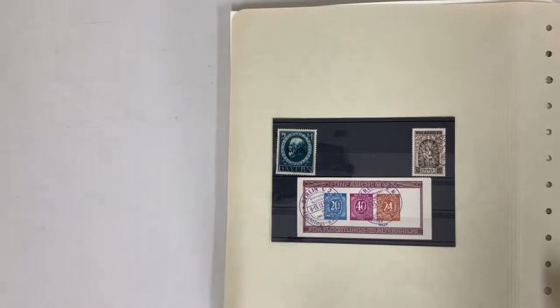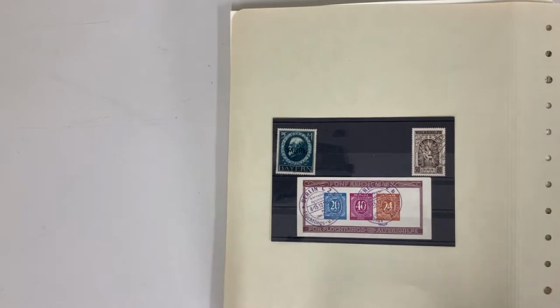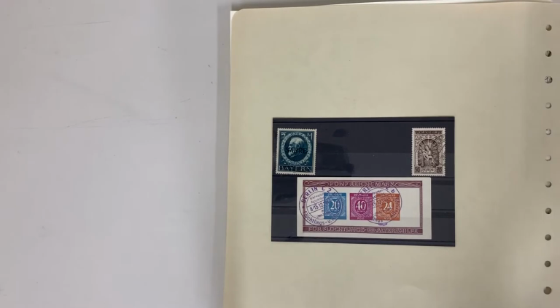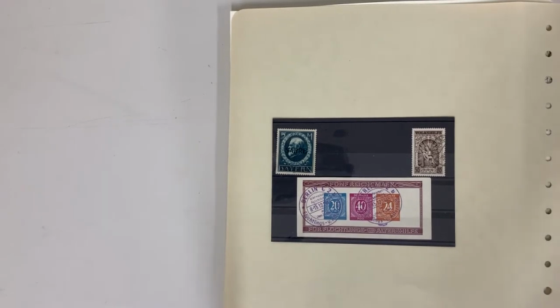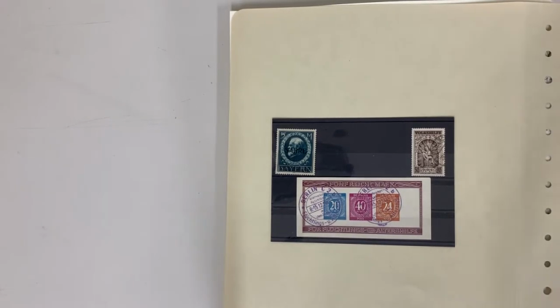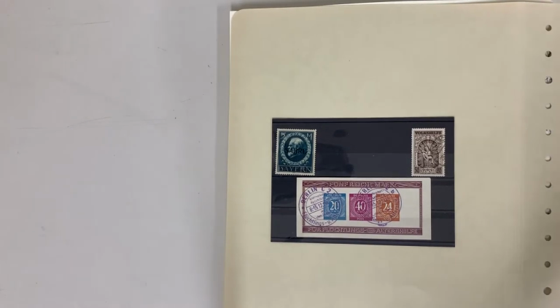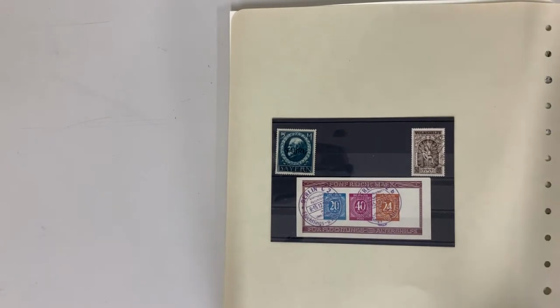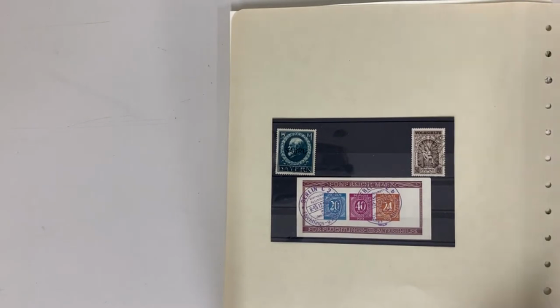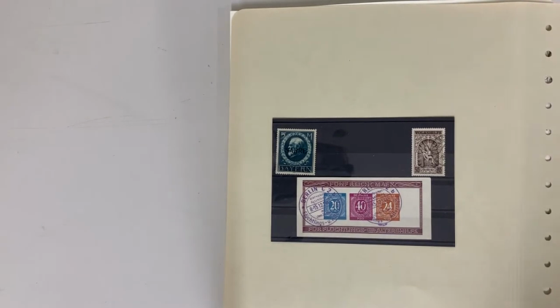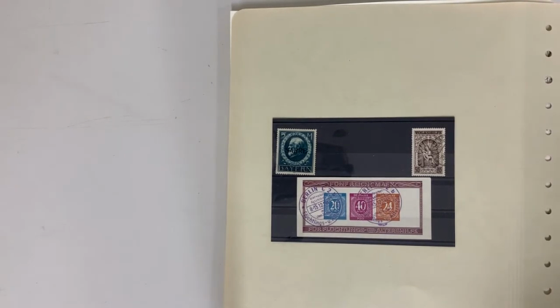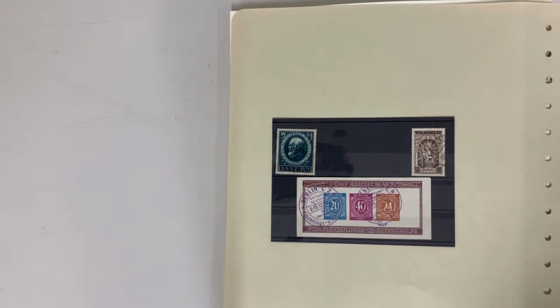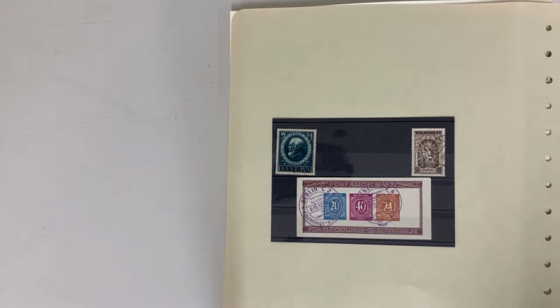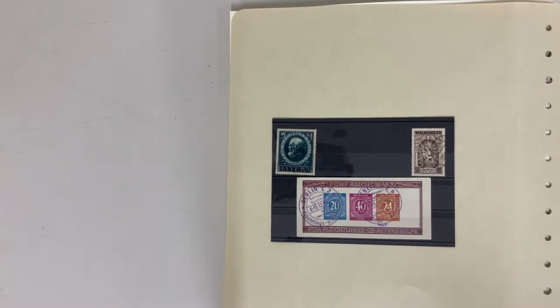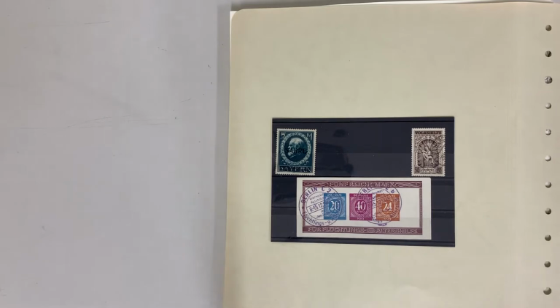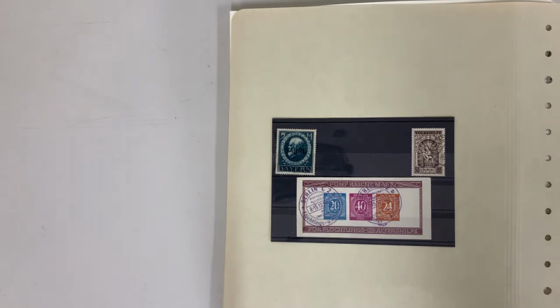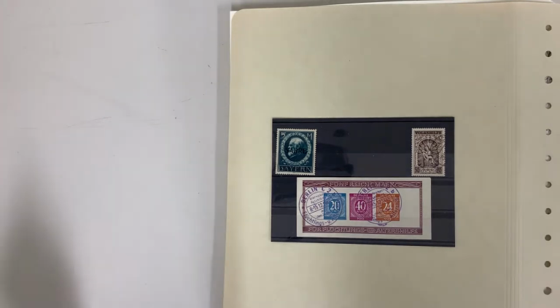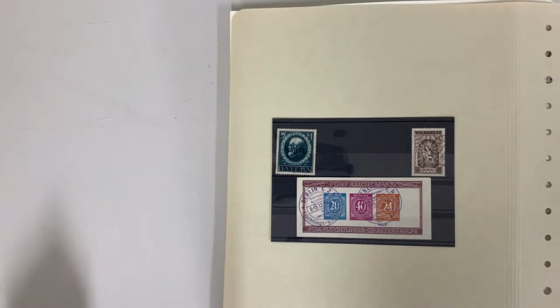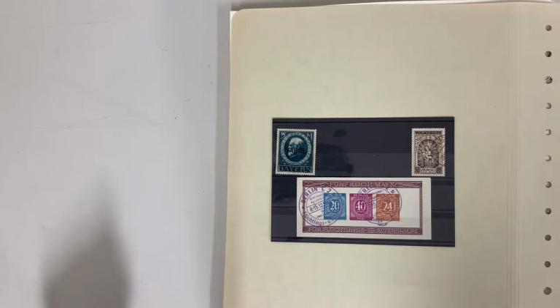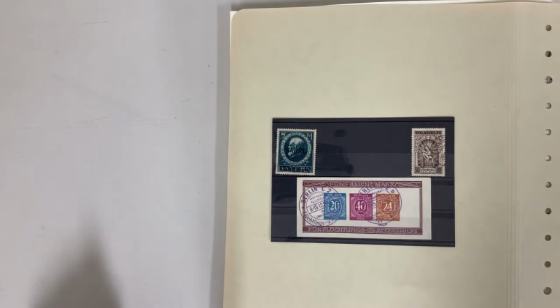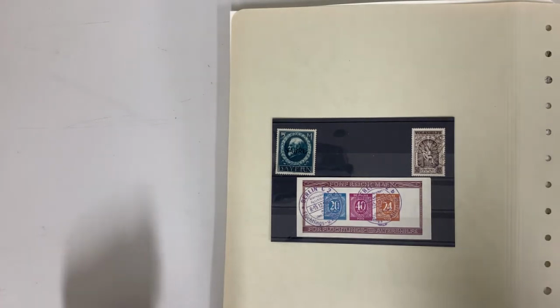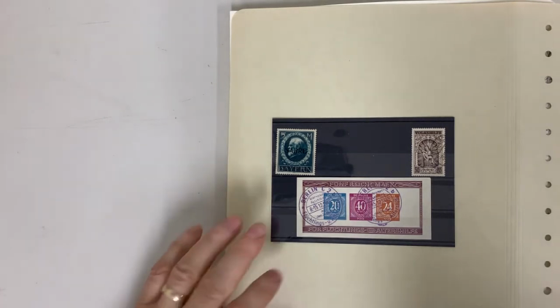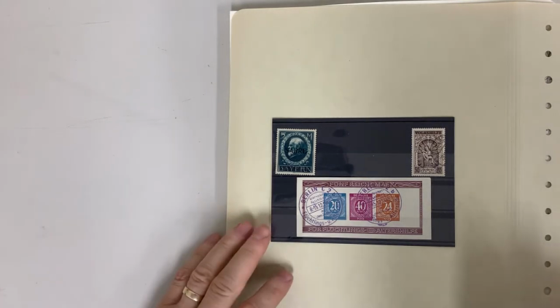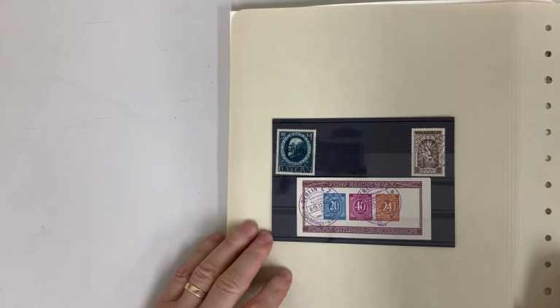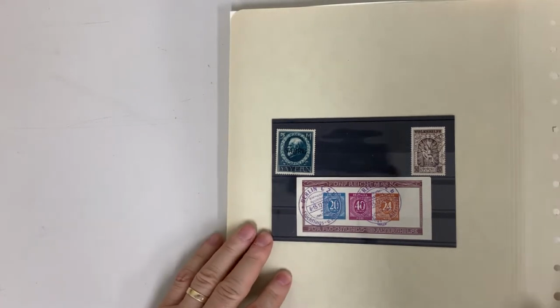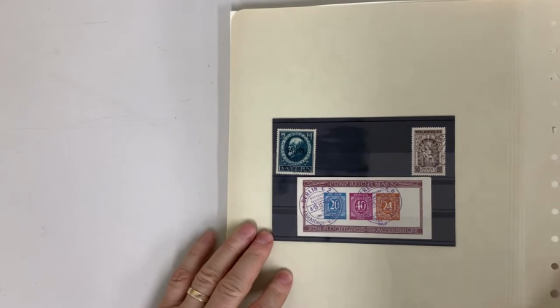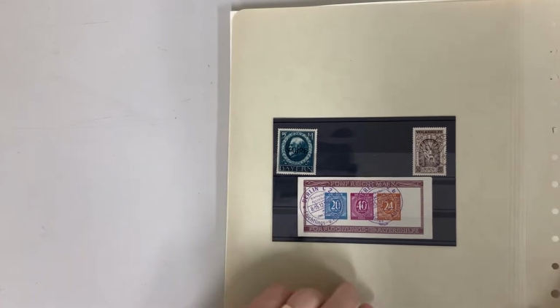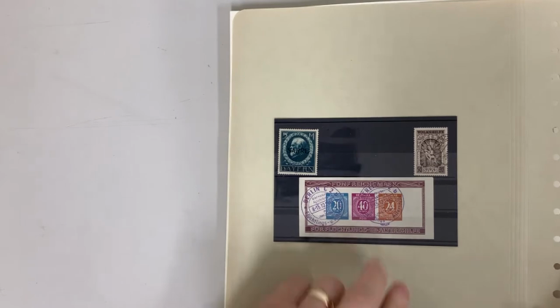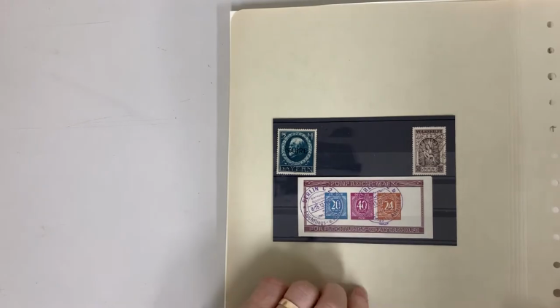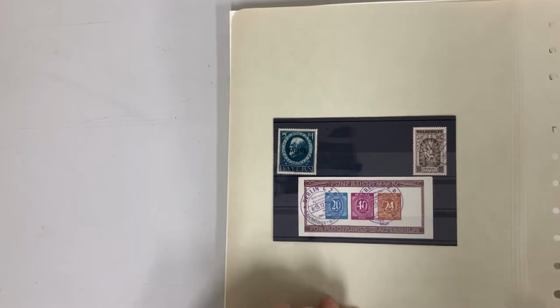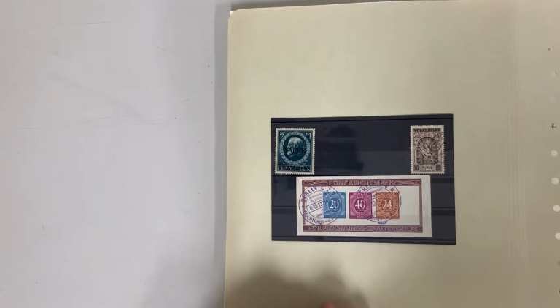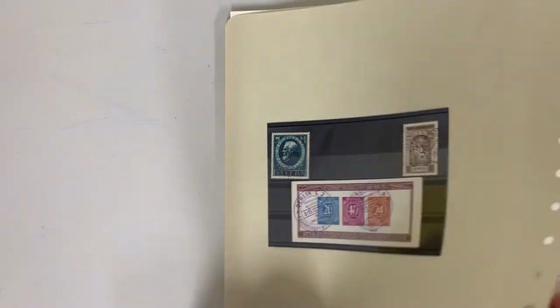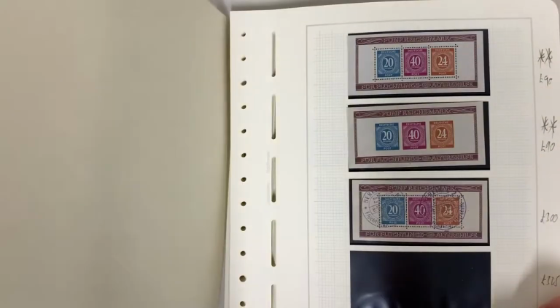This is auction sale 240, video file for lot 1133, the first of the nine German collections in the sale. These are the stamps illustrated in our catalogue.